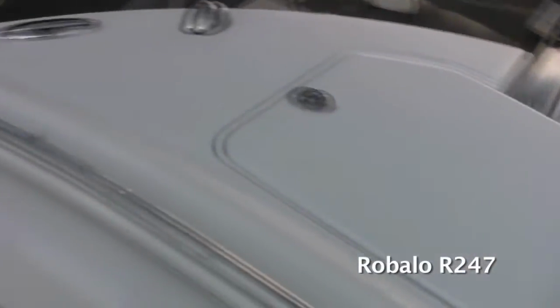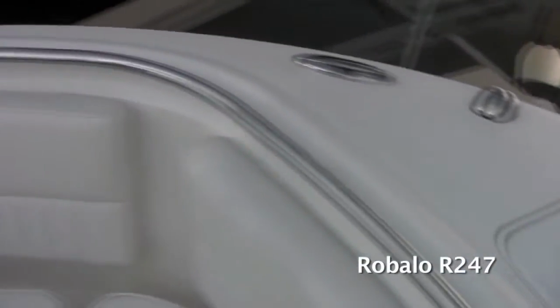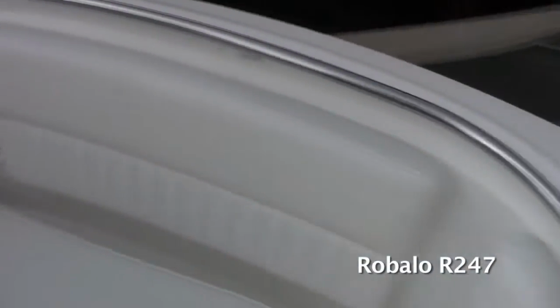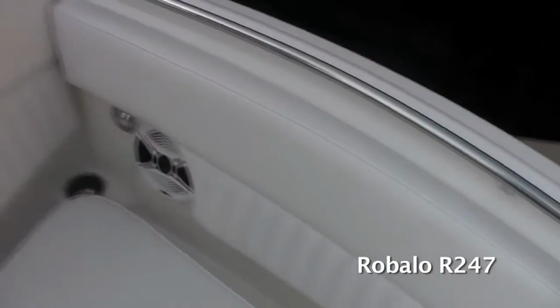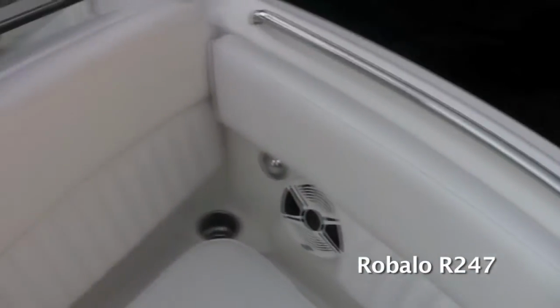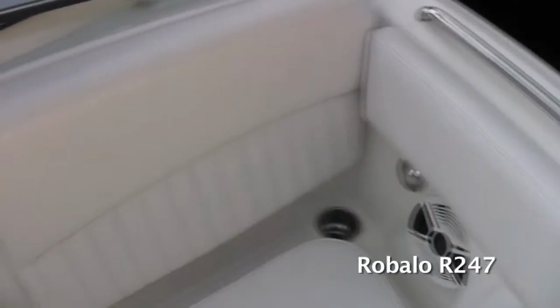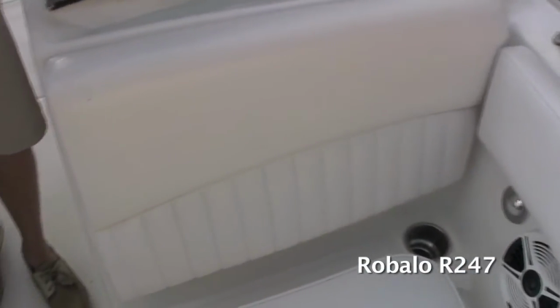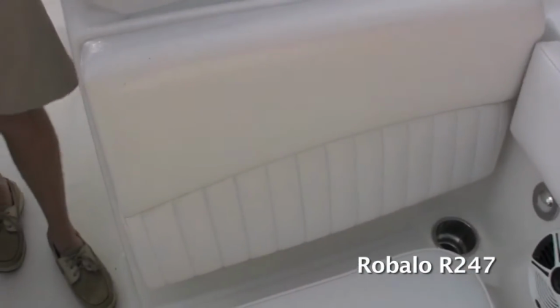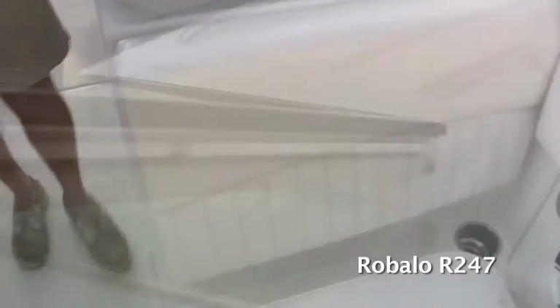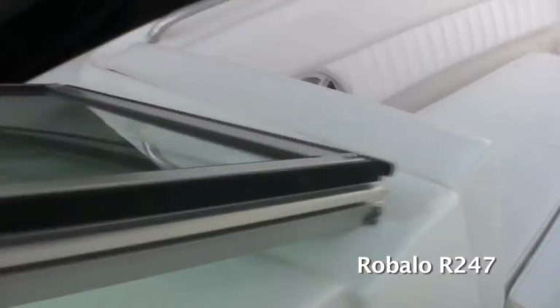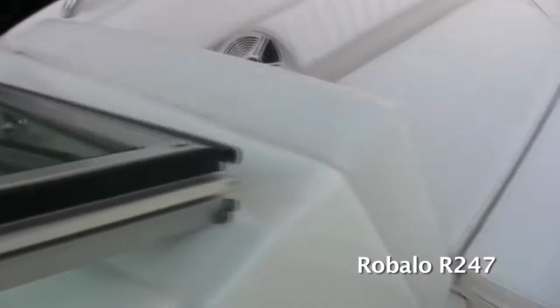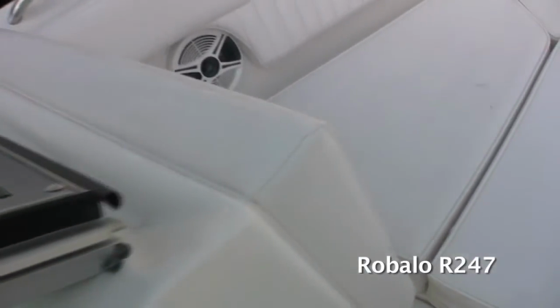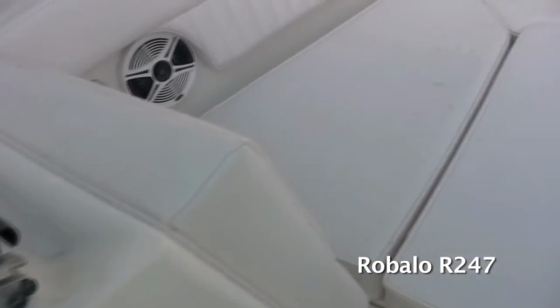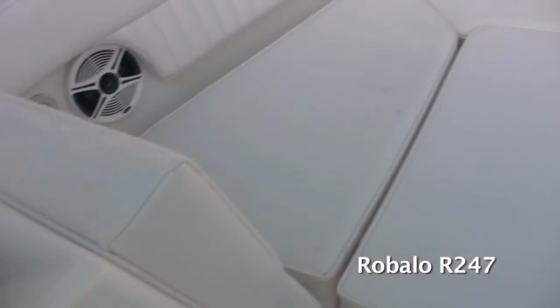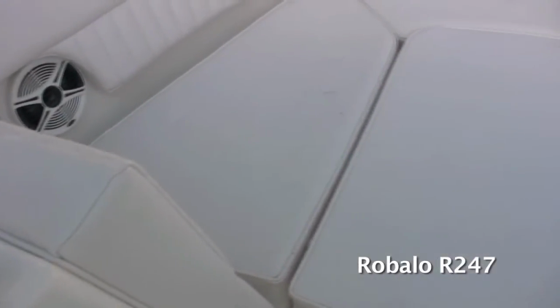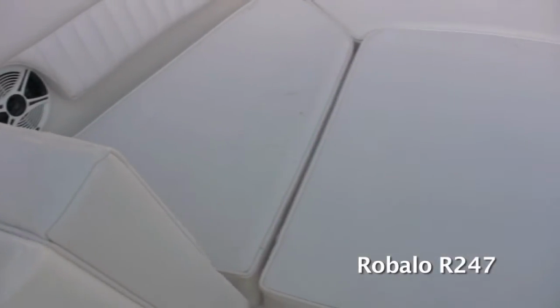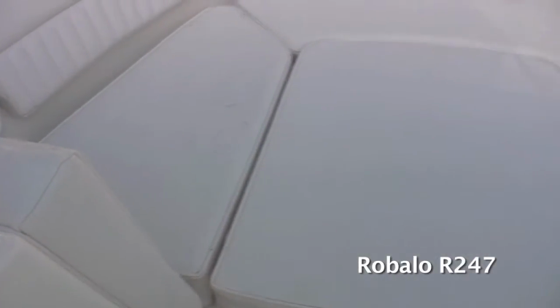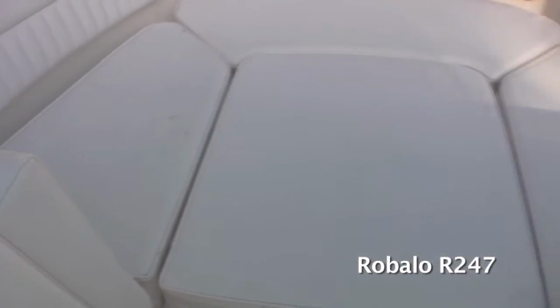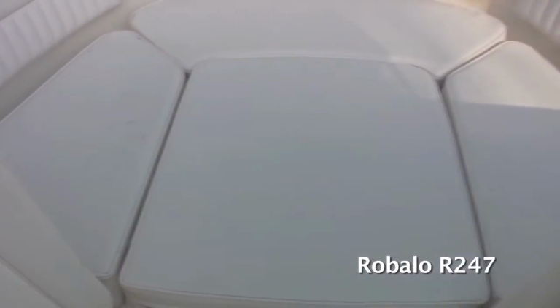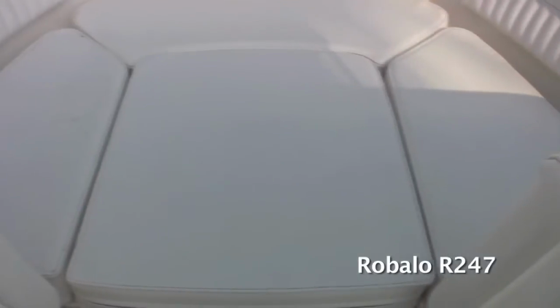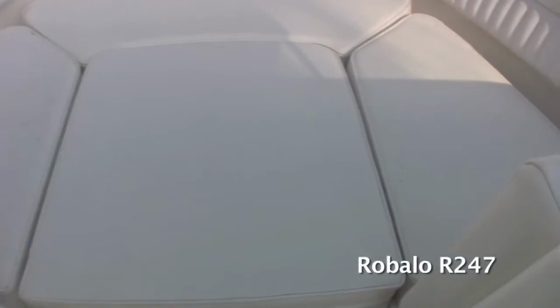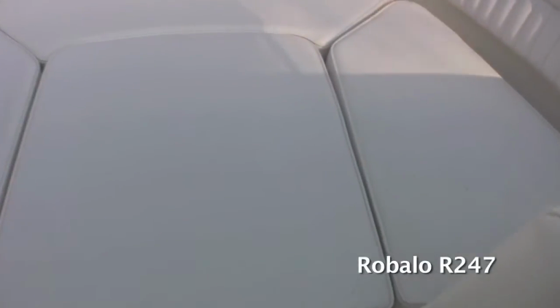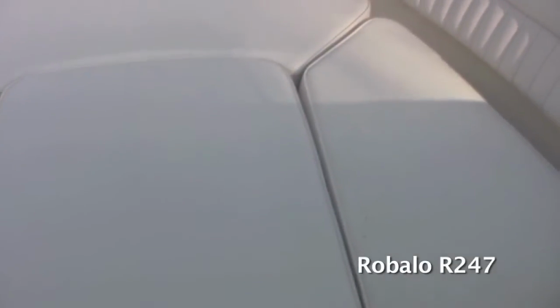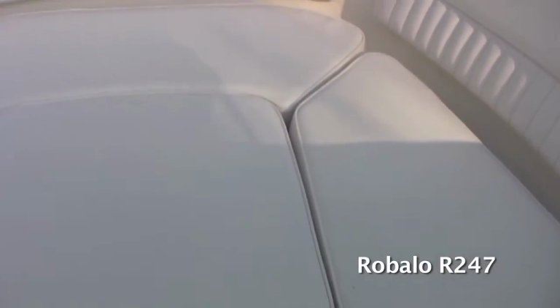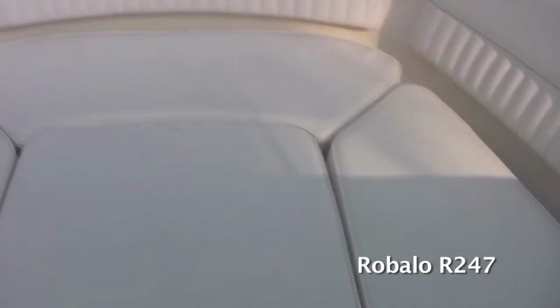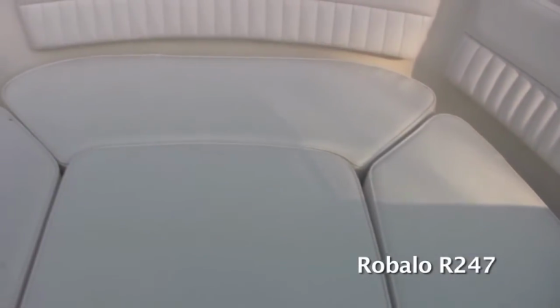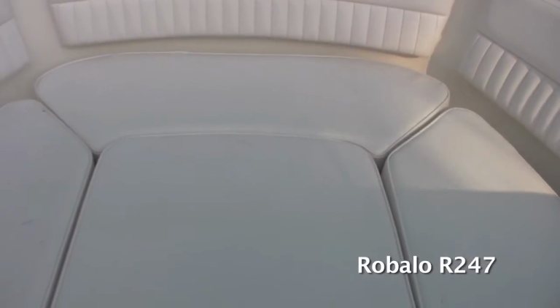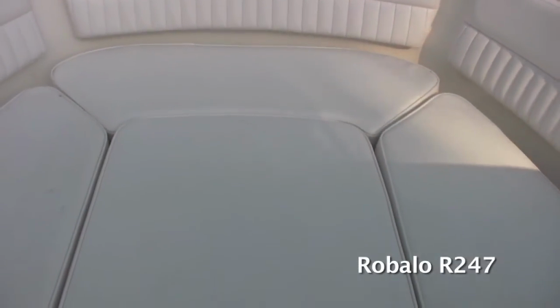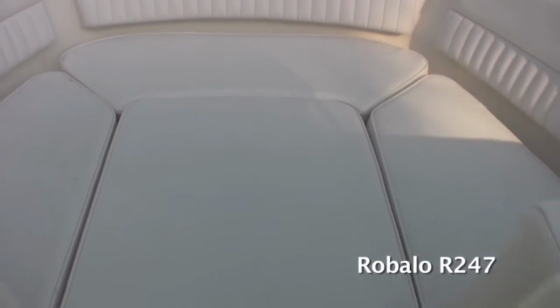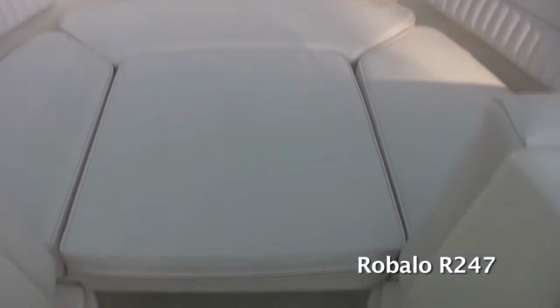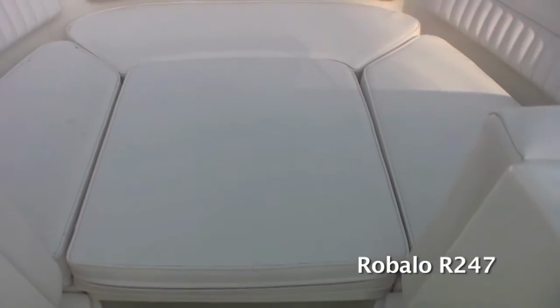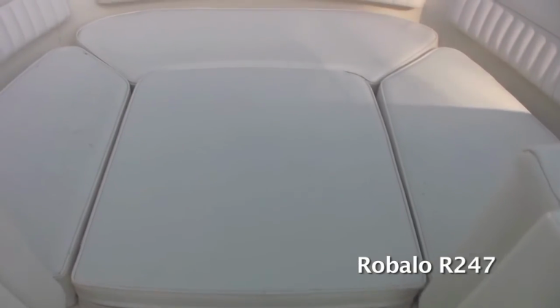What else is versatile about the front of this boat is there's actually a filler piece that fills in the center, which can be used for several different things. It can be used as a casting deck for fishing or as a sun bed for when you want to lay out here in the front.